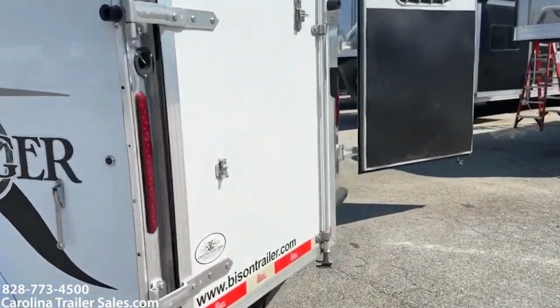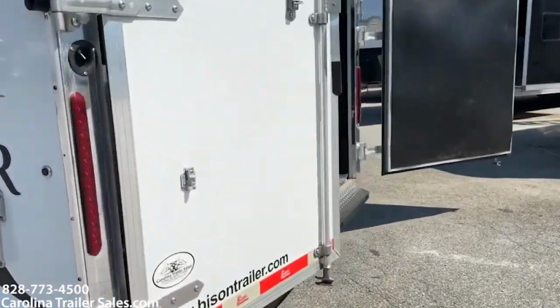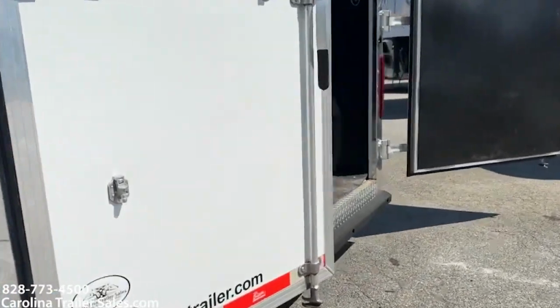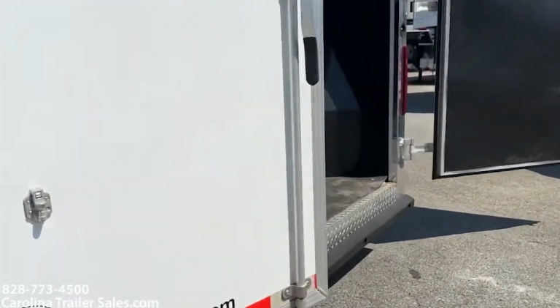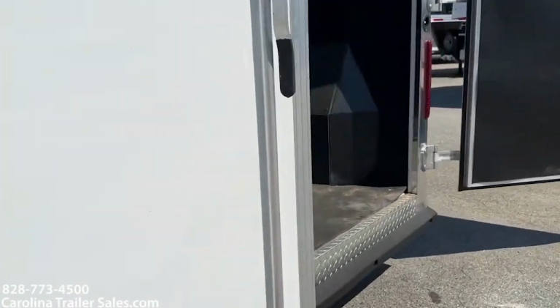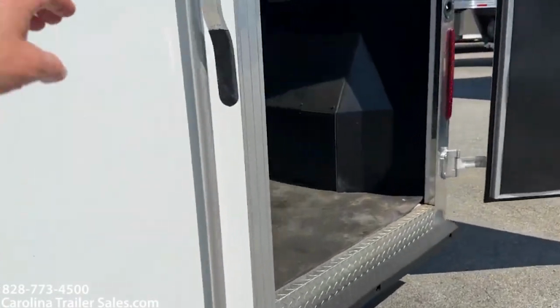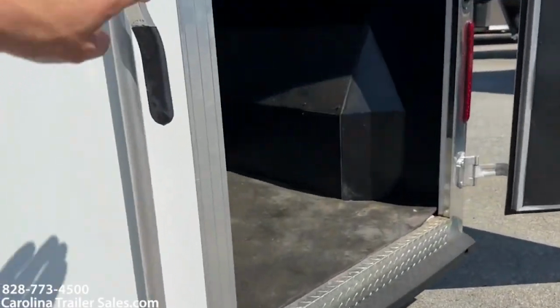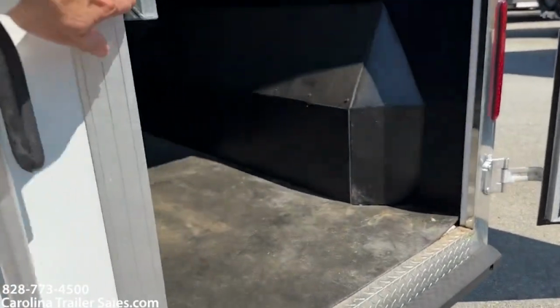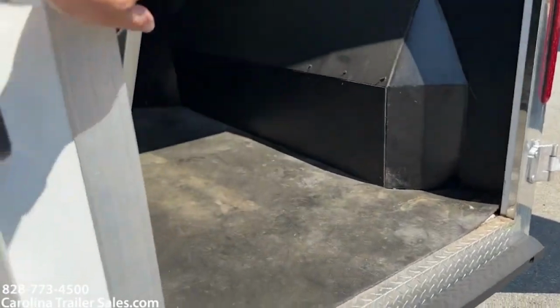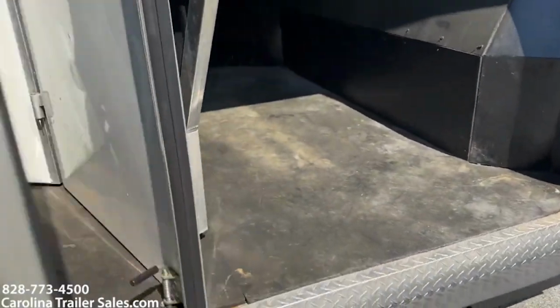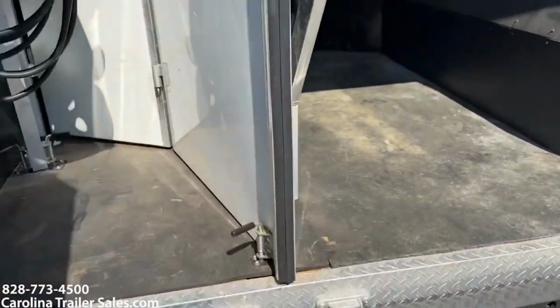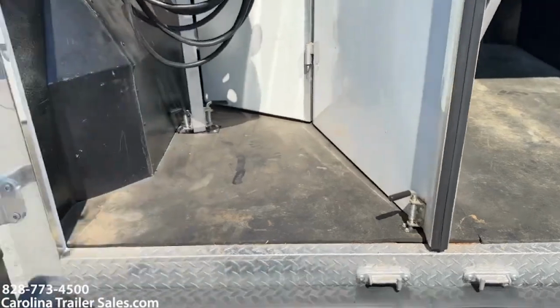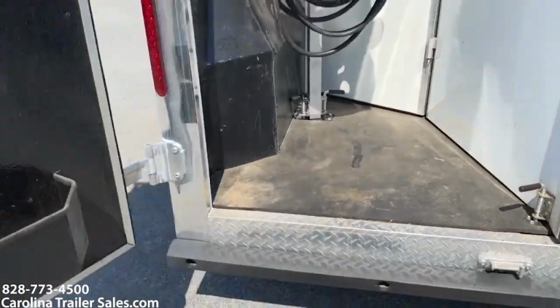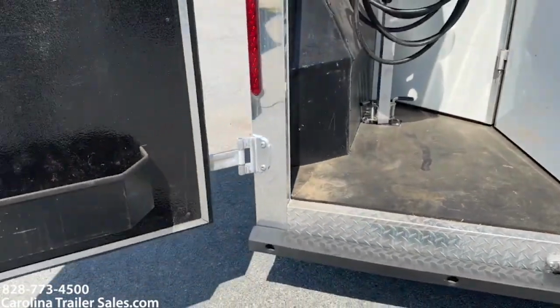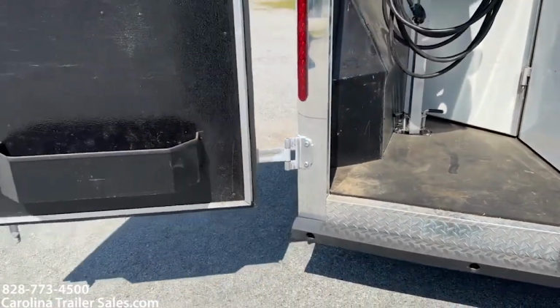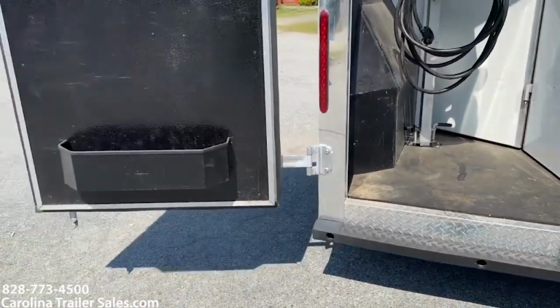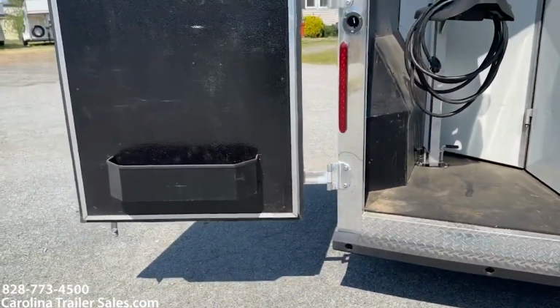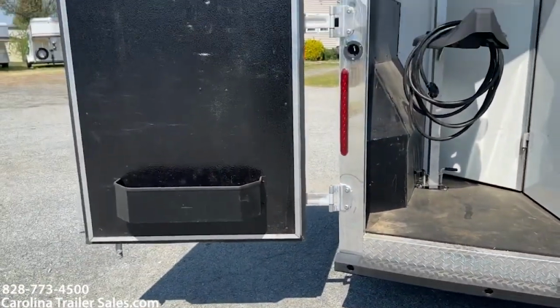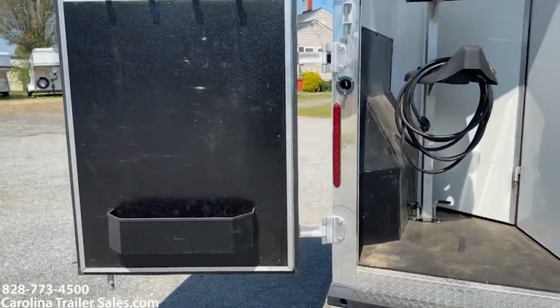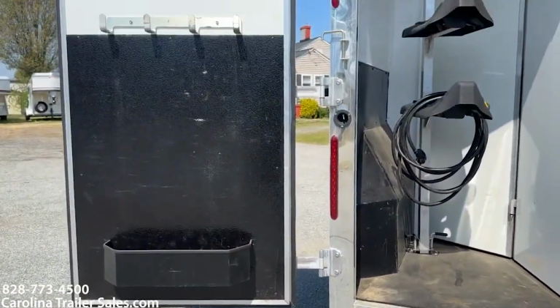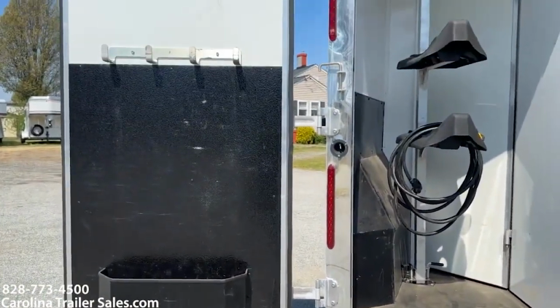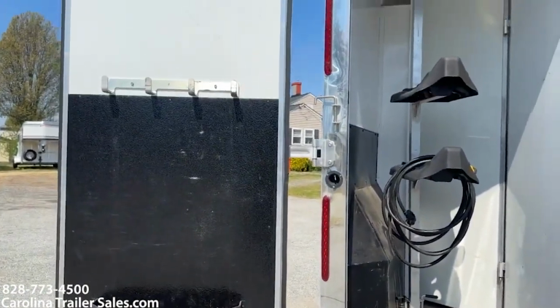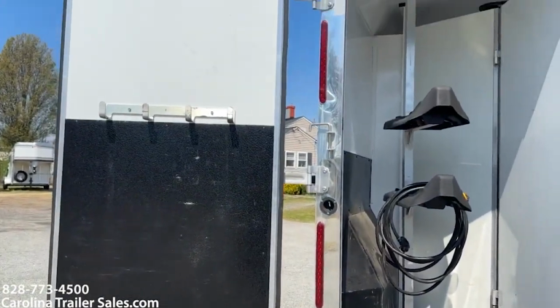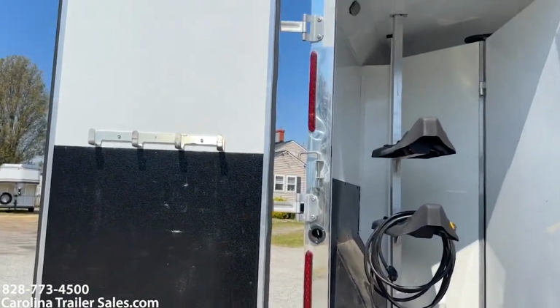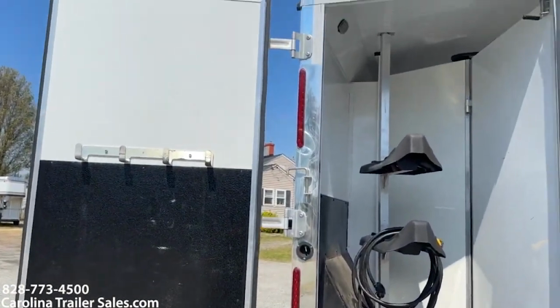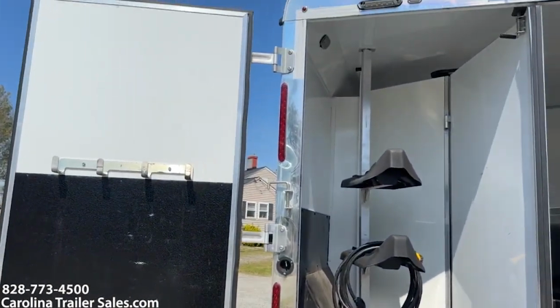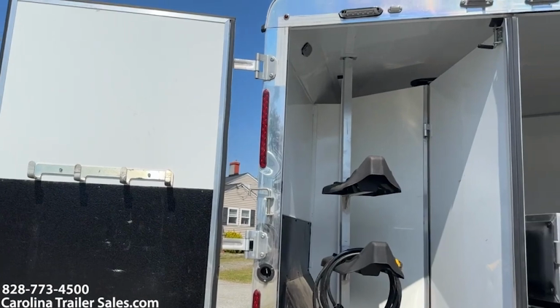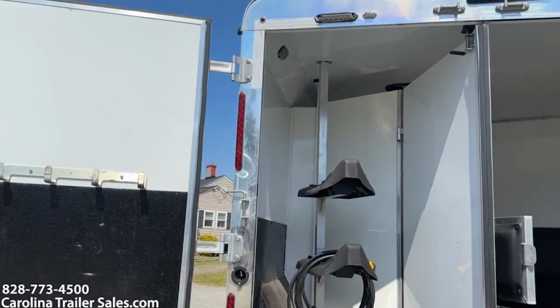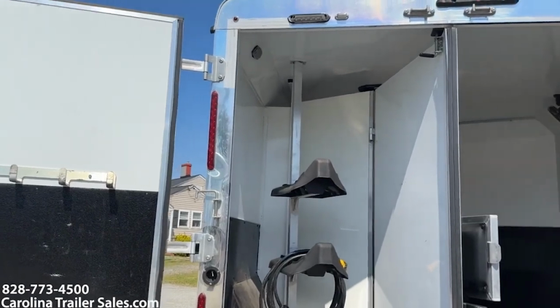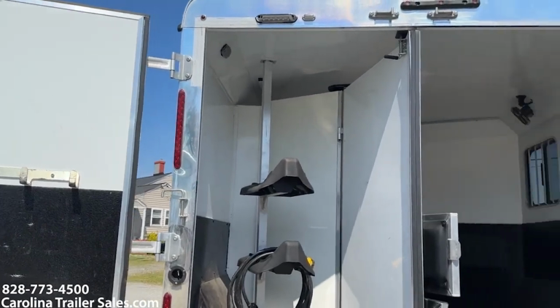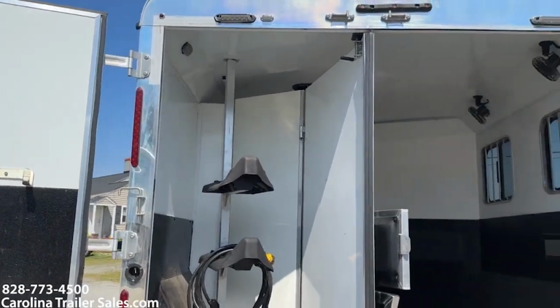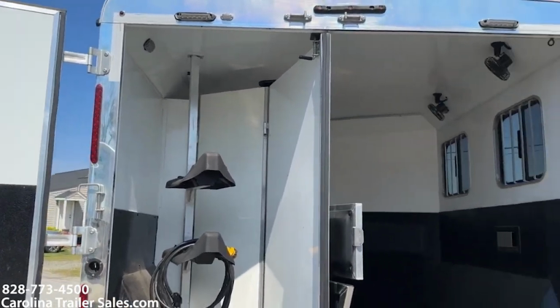It does have a full bumper across the back. Brush box, bridal hooks, saddle rack, and that is a collapsible rear tack.